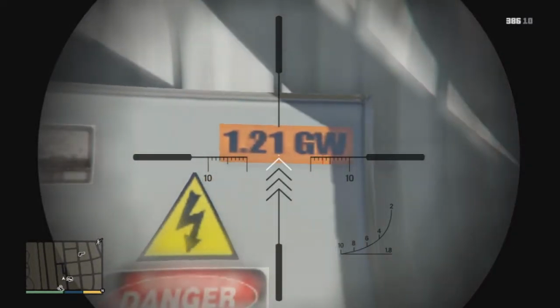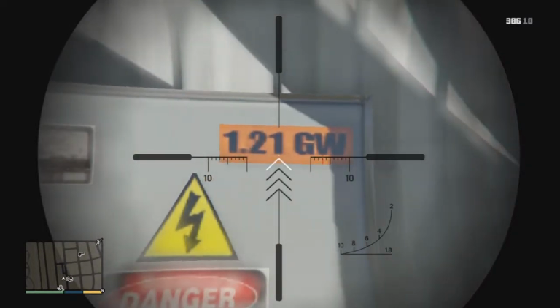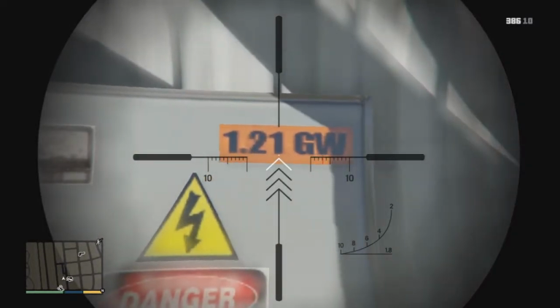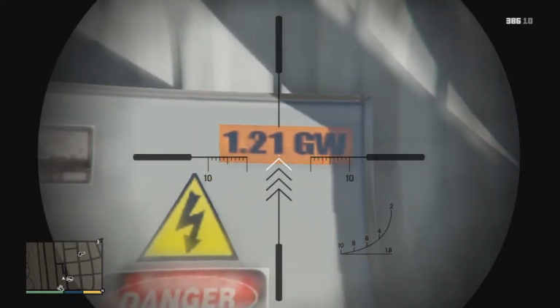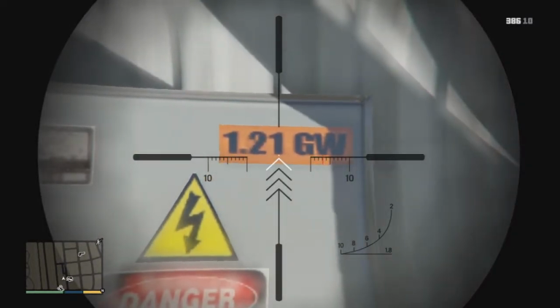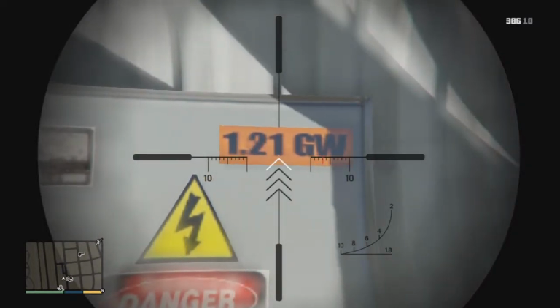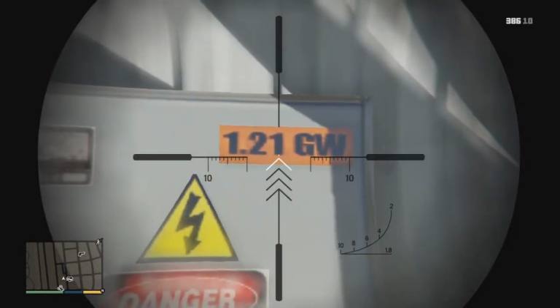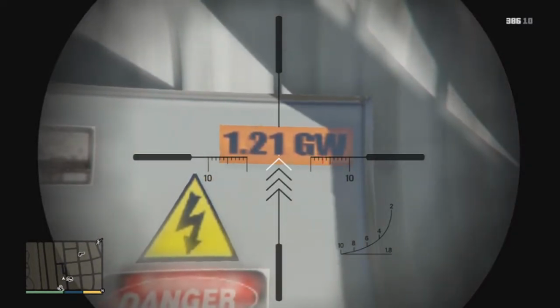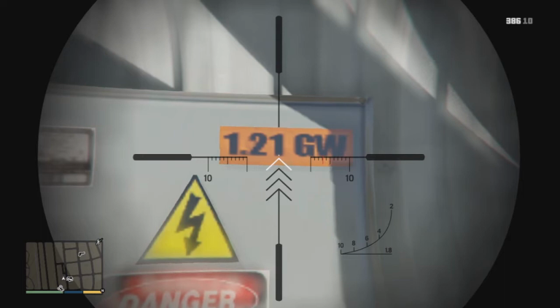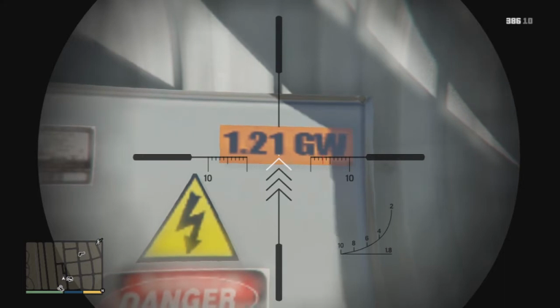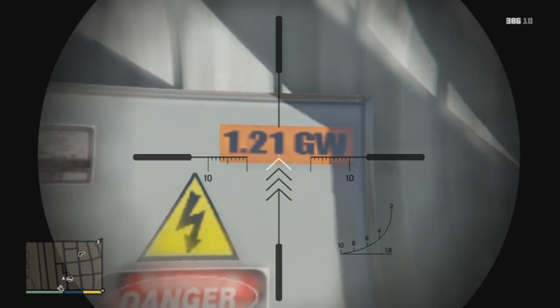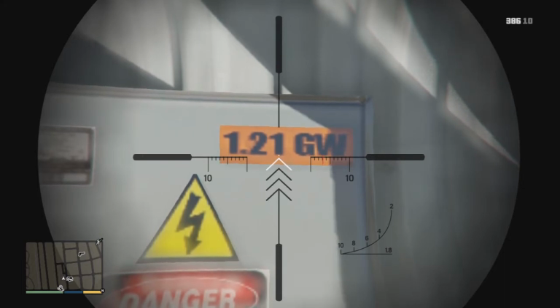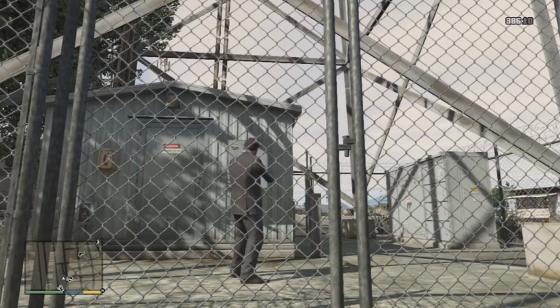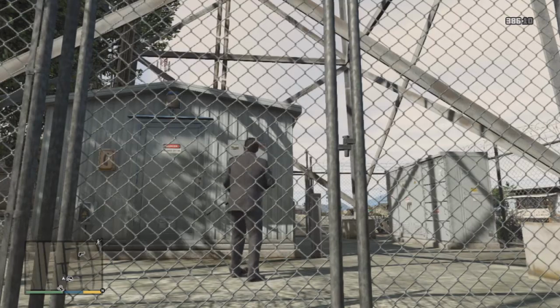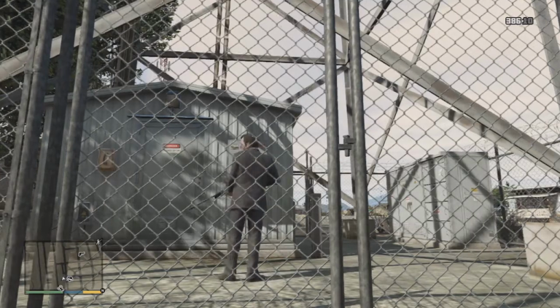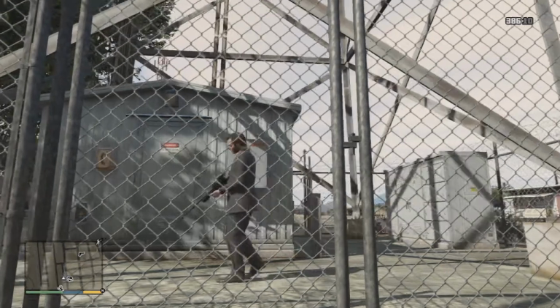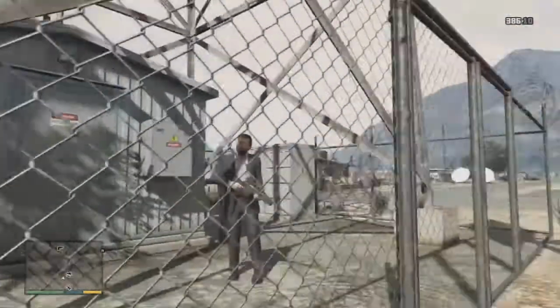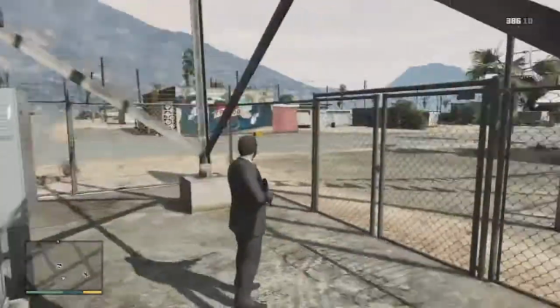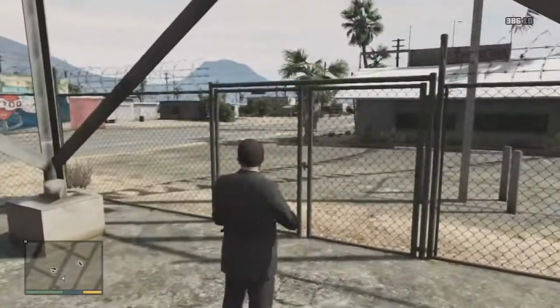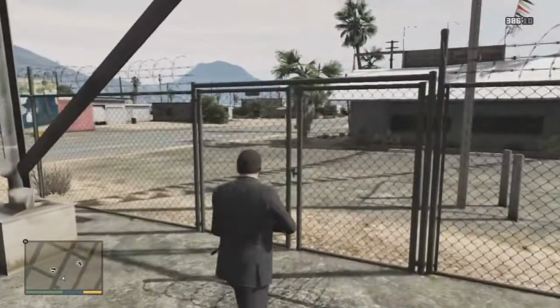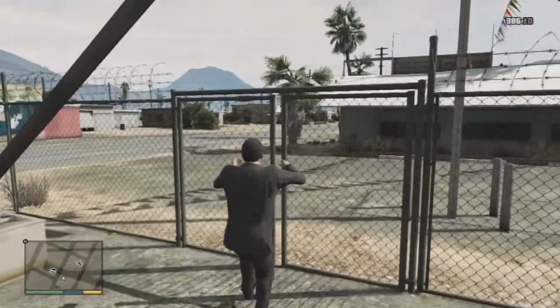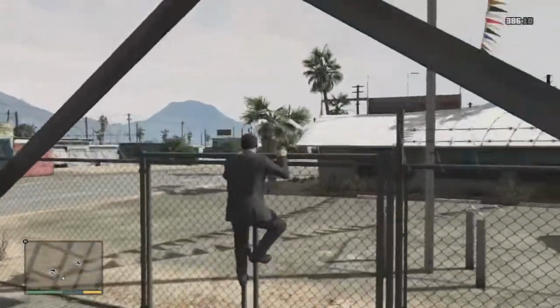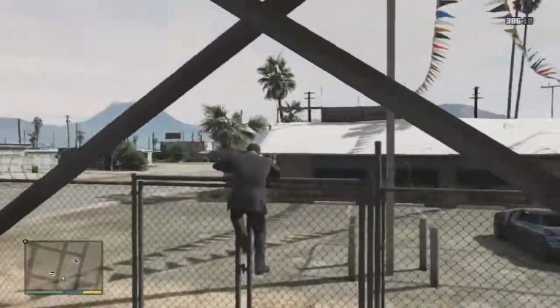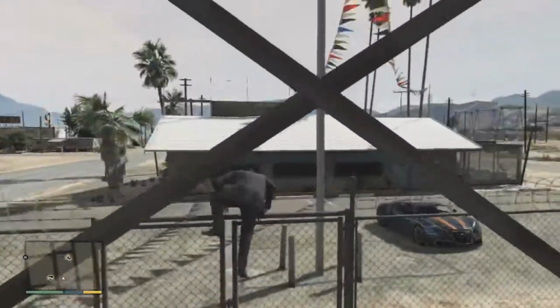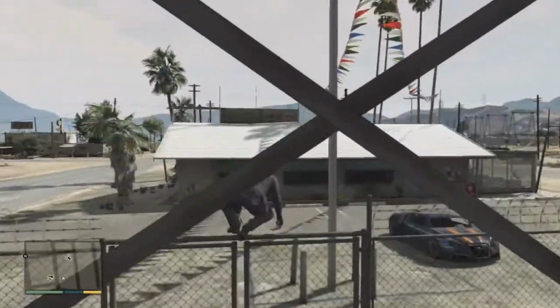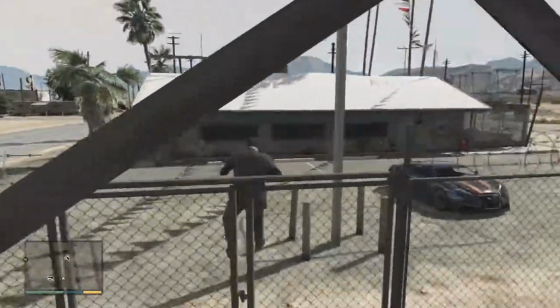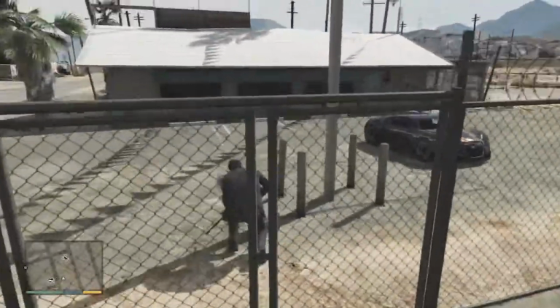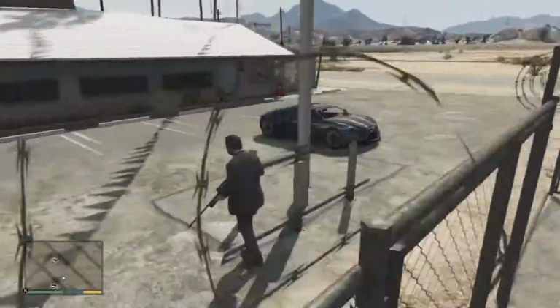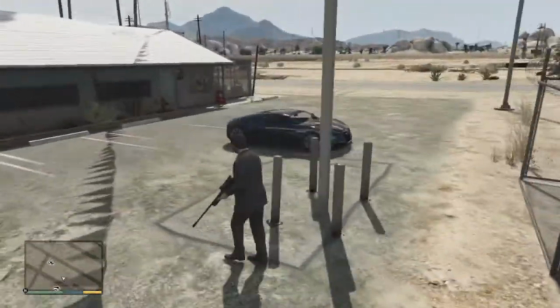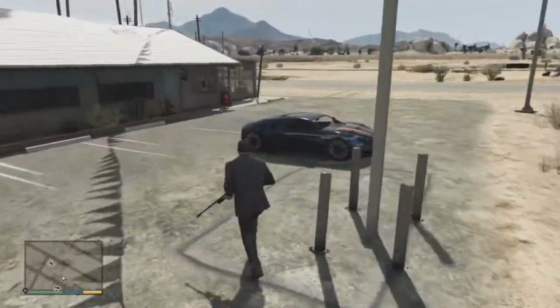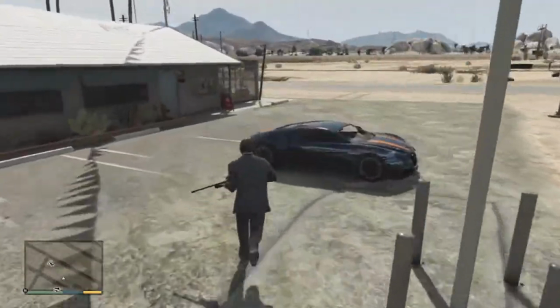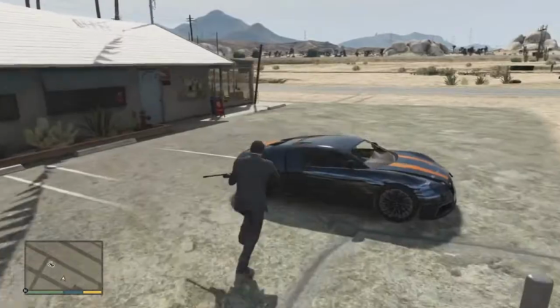If we zoom in it says 1.21 gigawatts. So if you've seen Back to the Future you'll understand what it means. Guys, I hope you enjoyed the video, please leave a like below, it's much appreciated. And if you know what this easter egg slash reference means, let me know in the comments below. And if you want to see more tips and tricks, easter eggs and GTA 5, remember to subscribe.